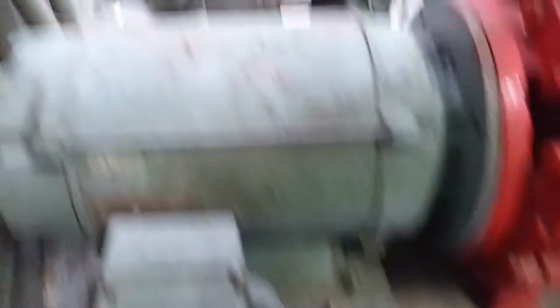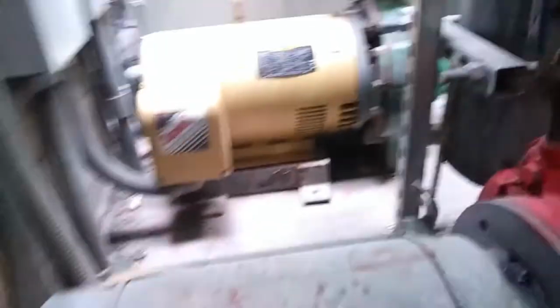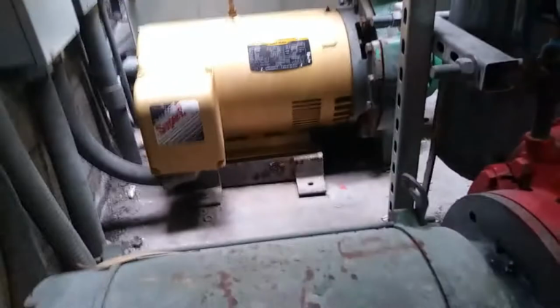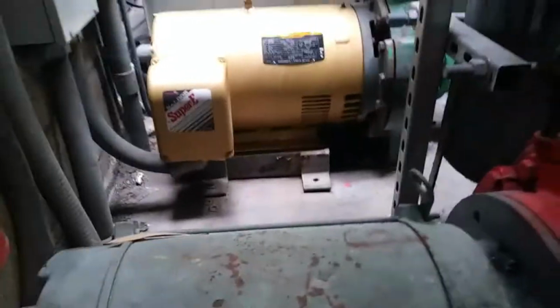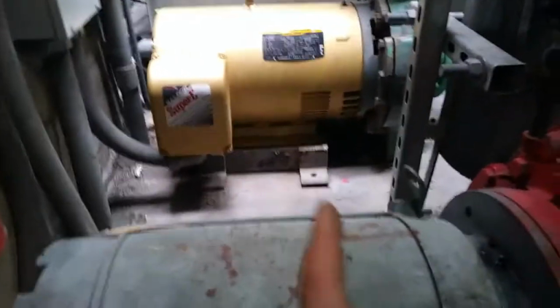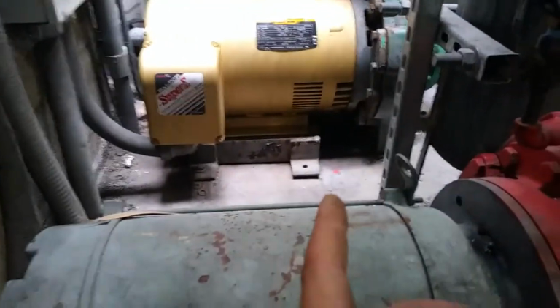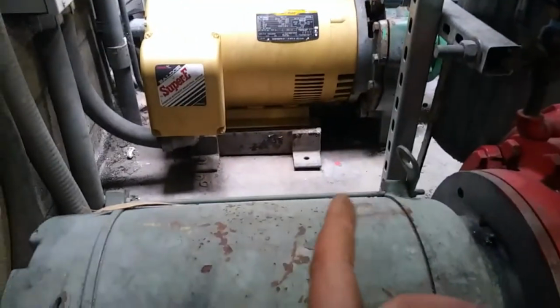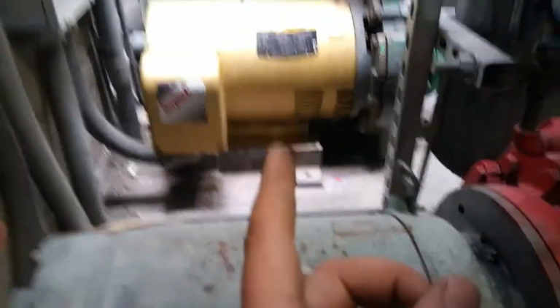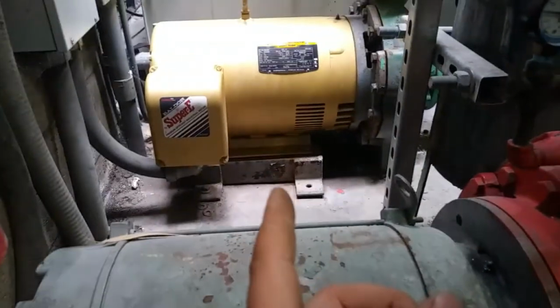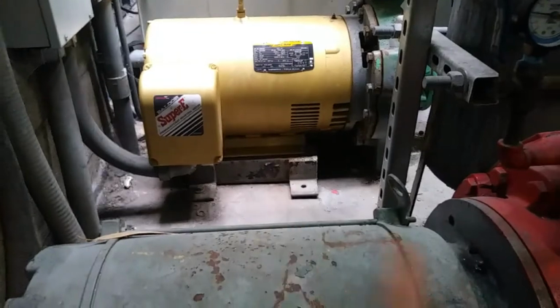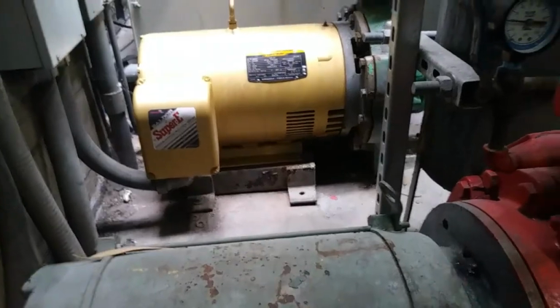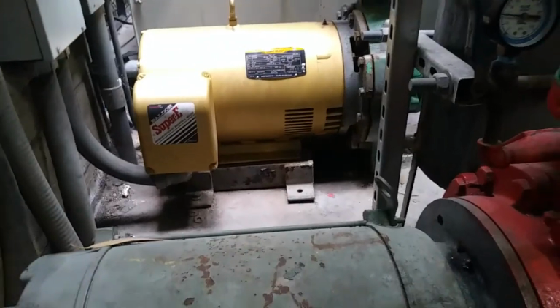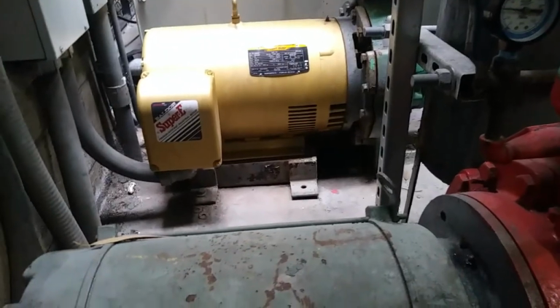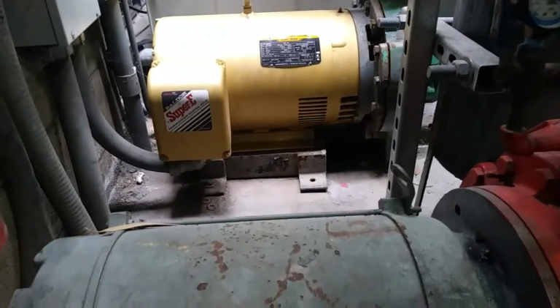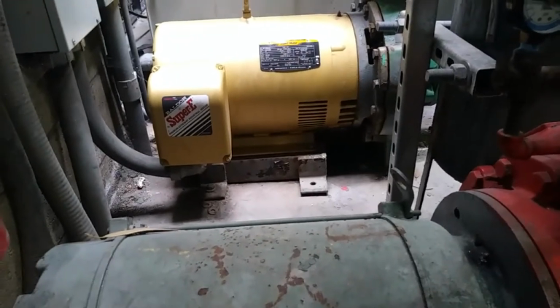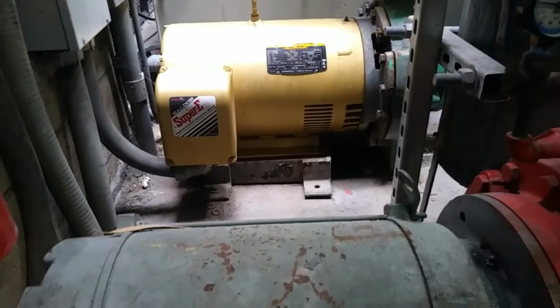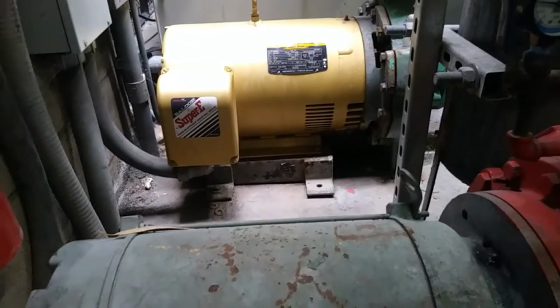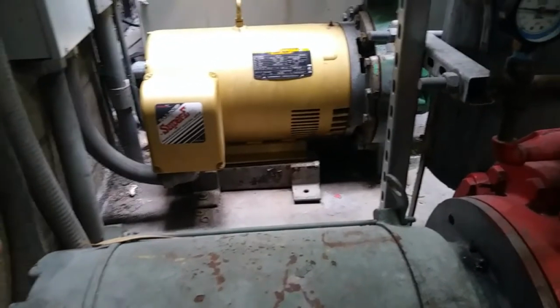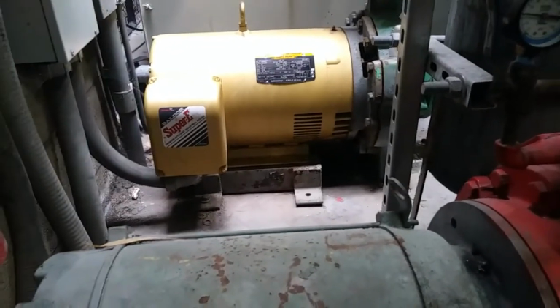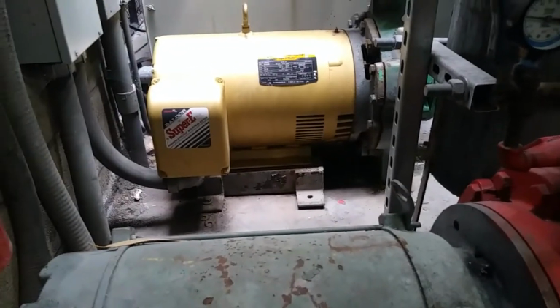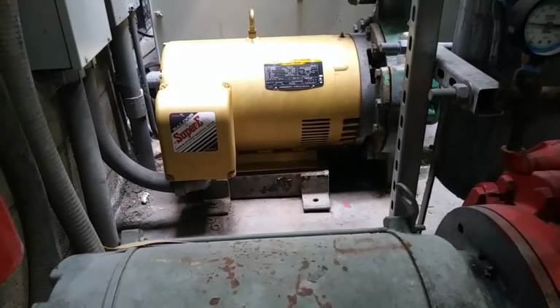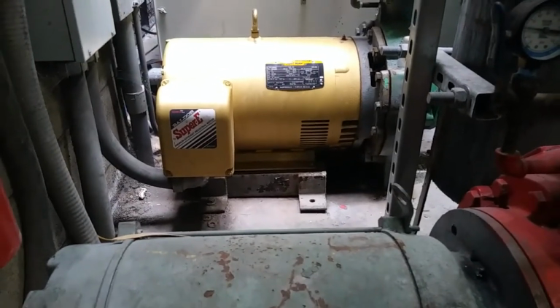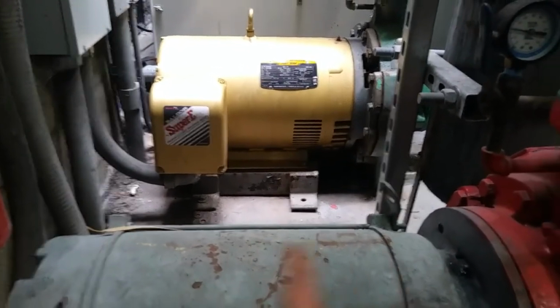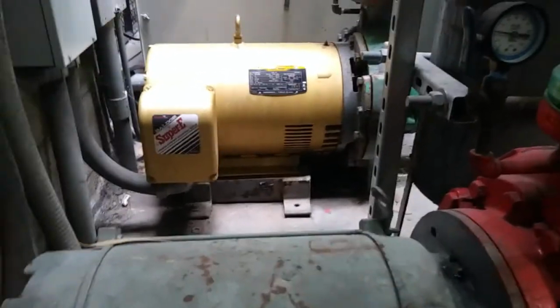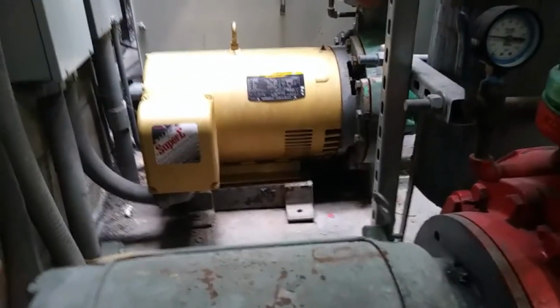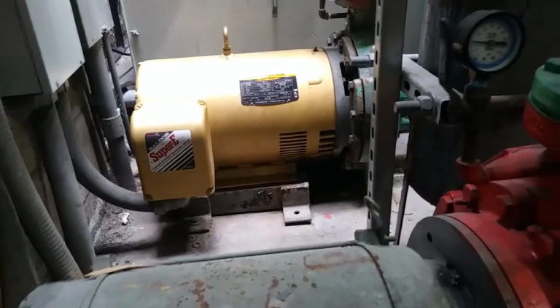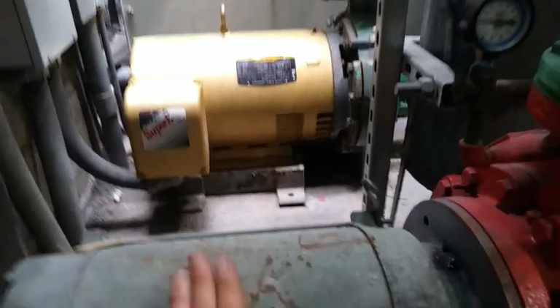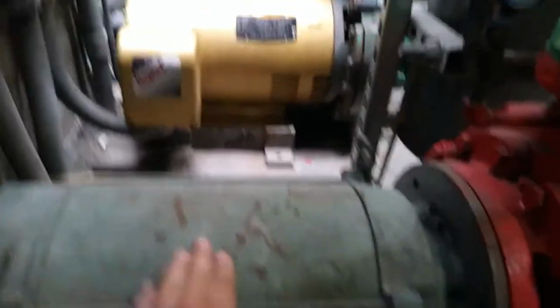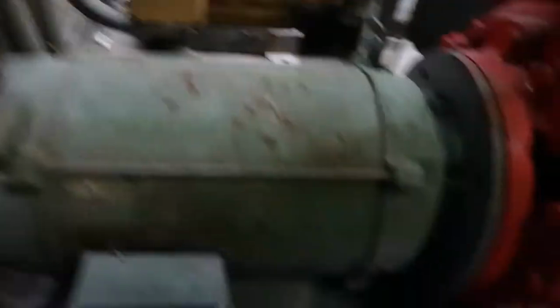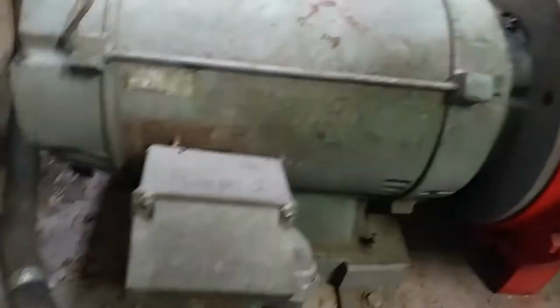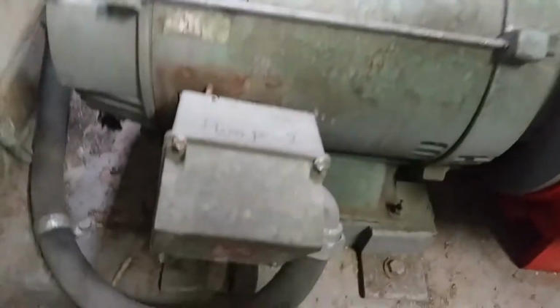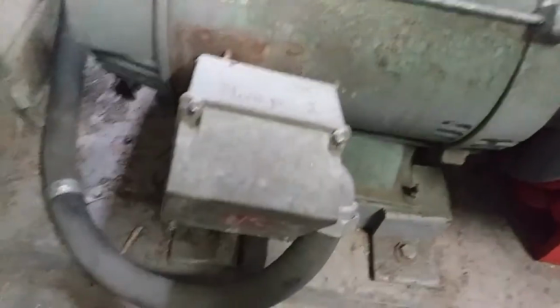The motor on that one got replaced not too long ago, so we don't have to deal with that one at least. We have the easy one here today.